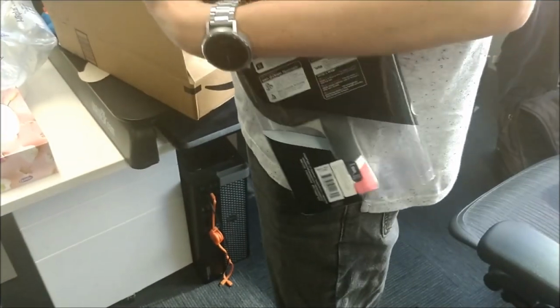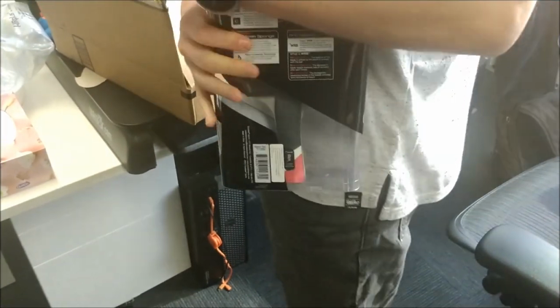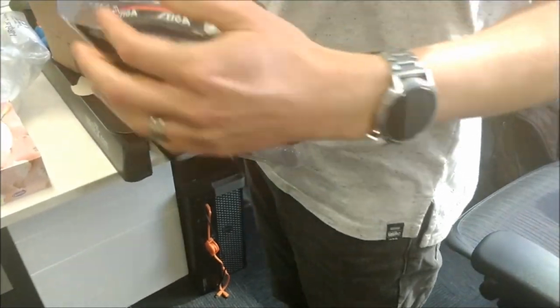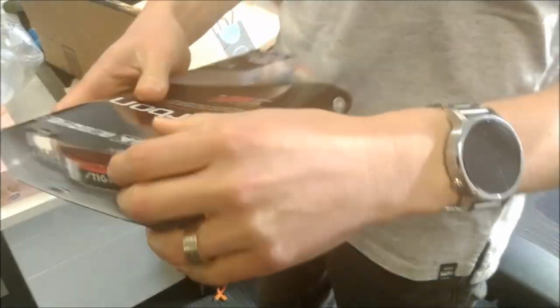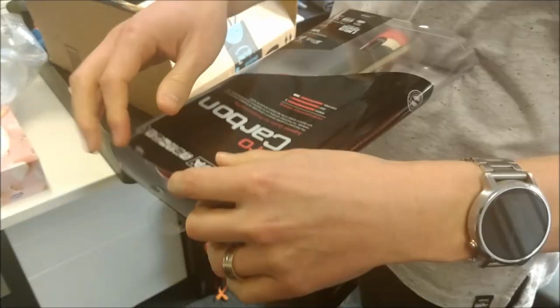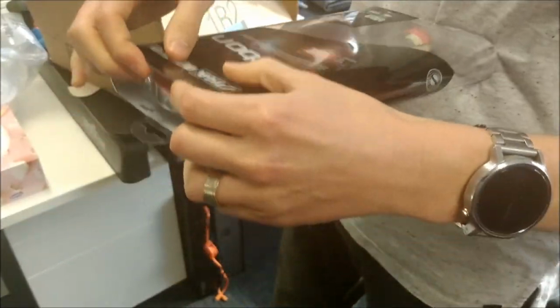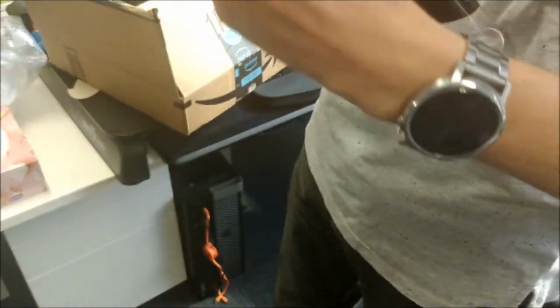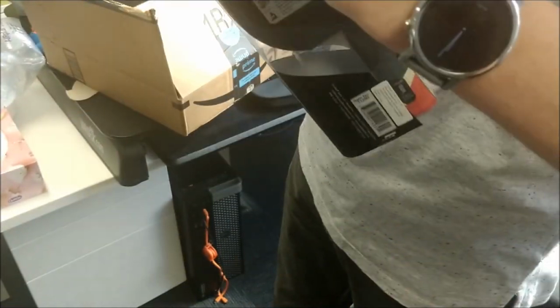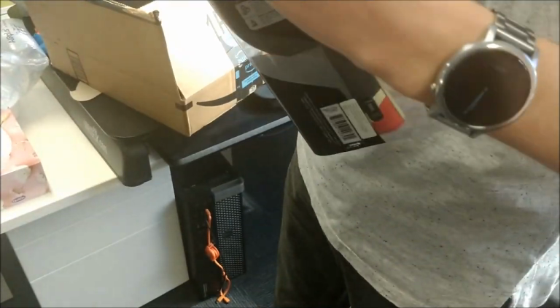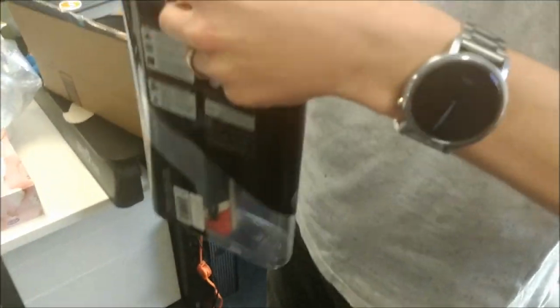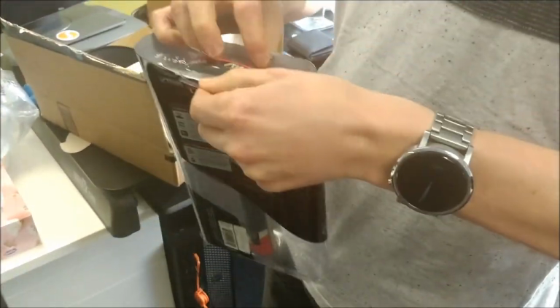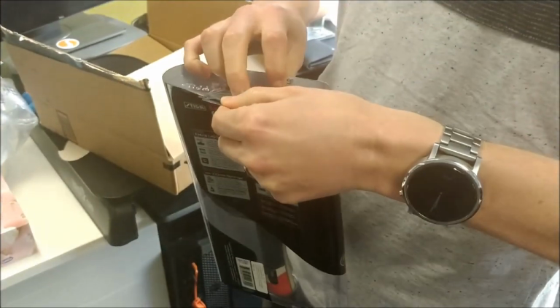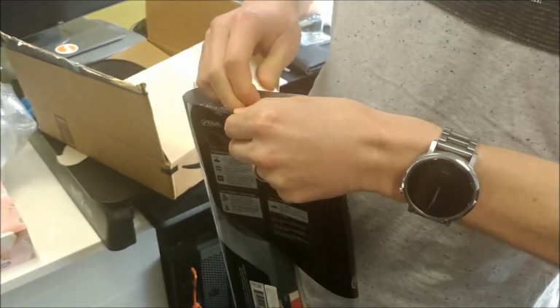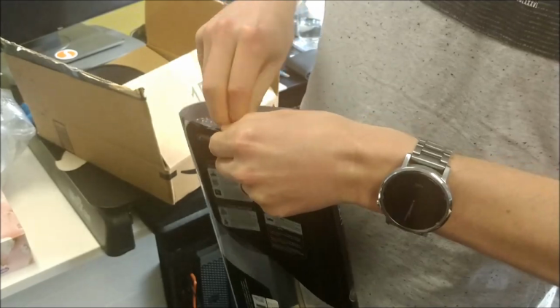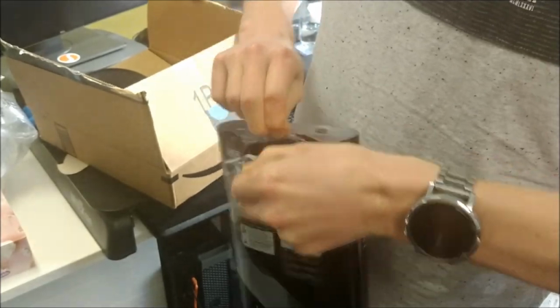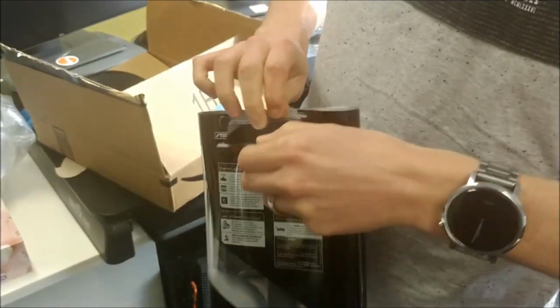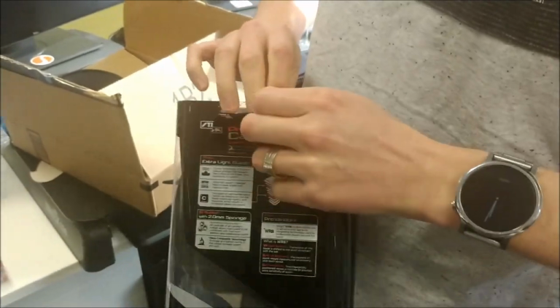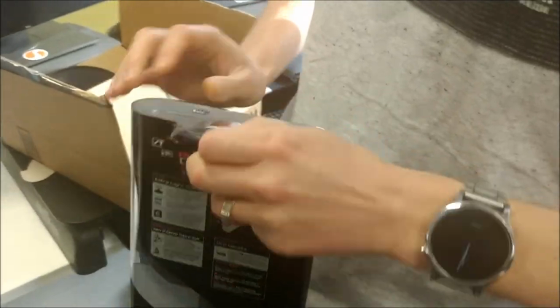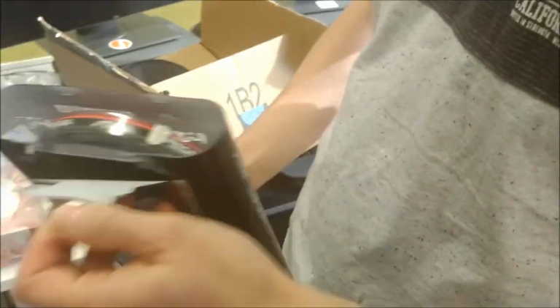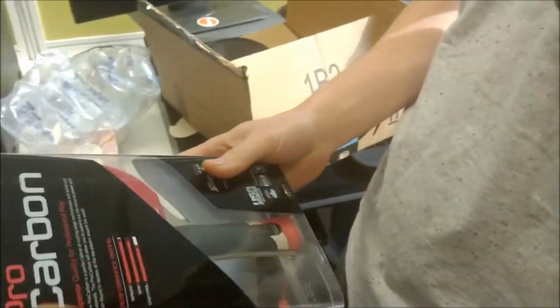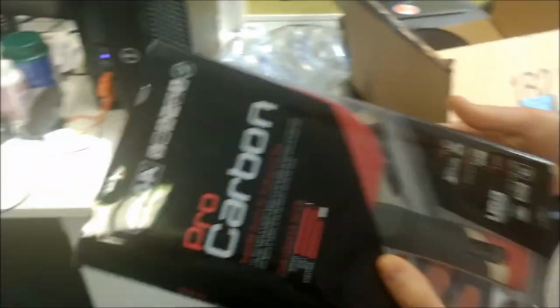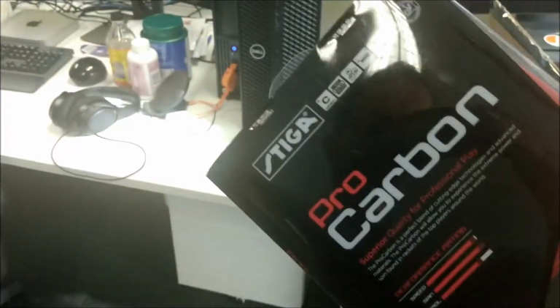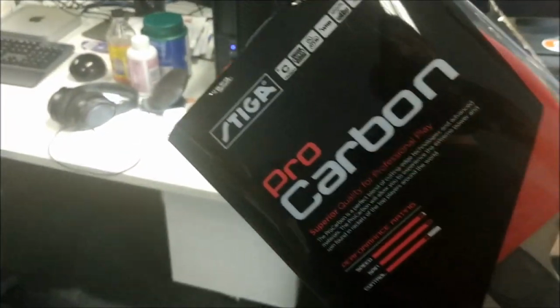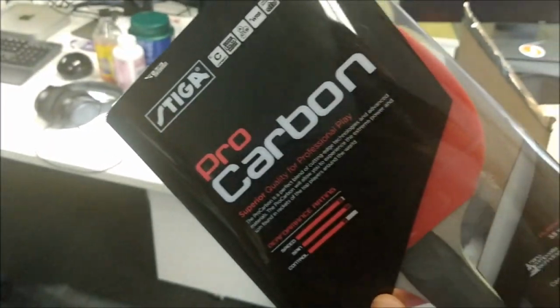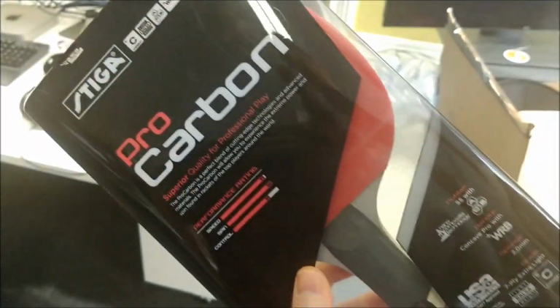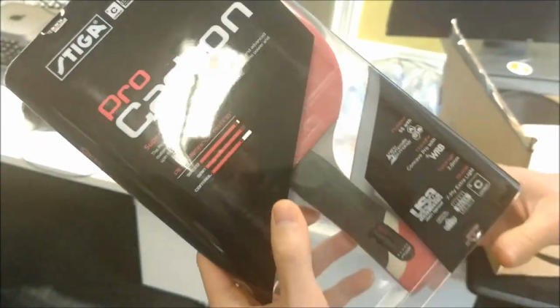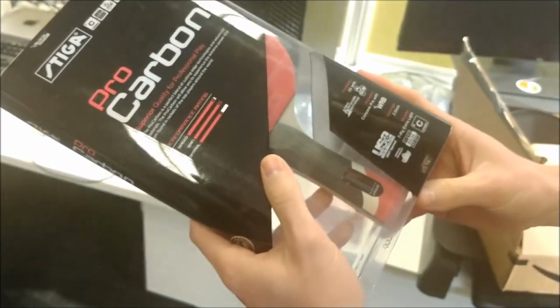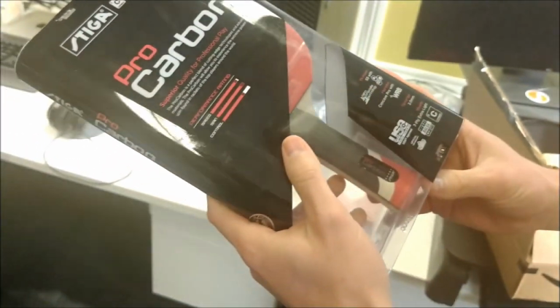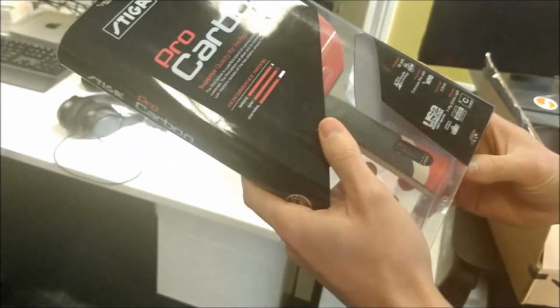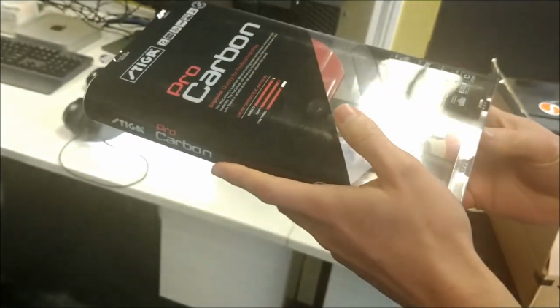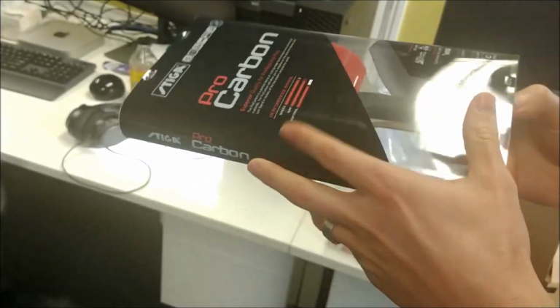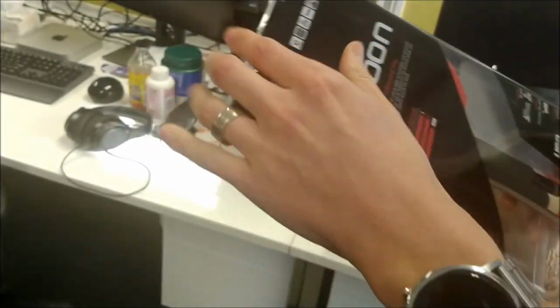Now we're going to open the racket. Wait, what brand is it again? Stiga Pro Carbon, sorry.